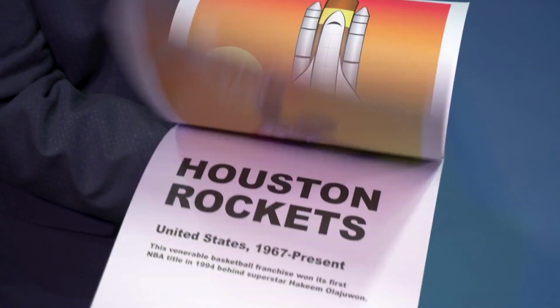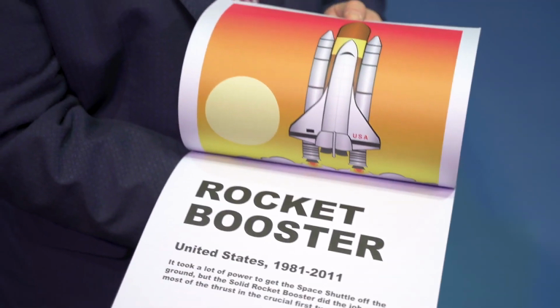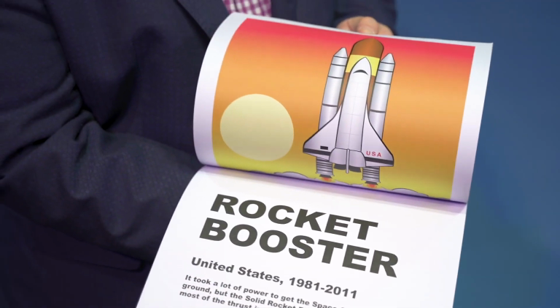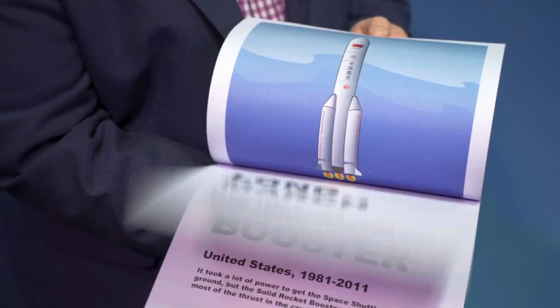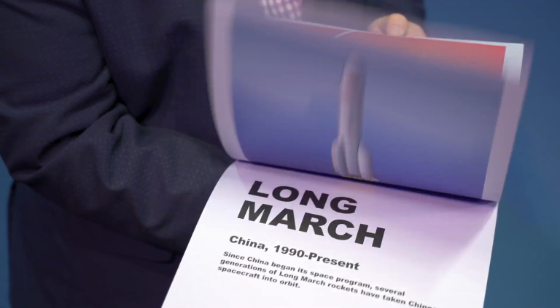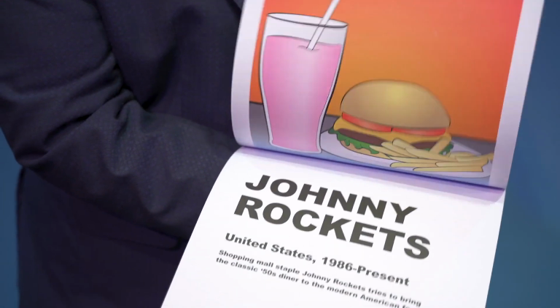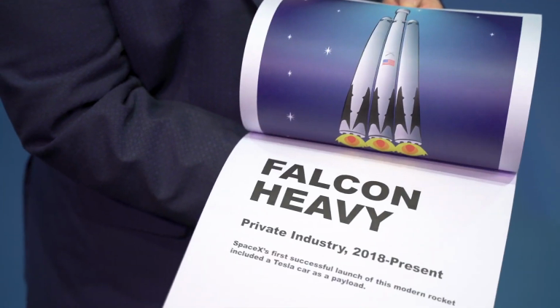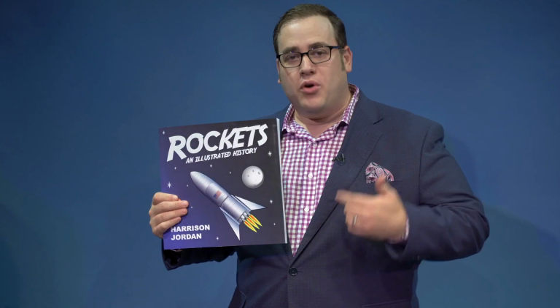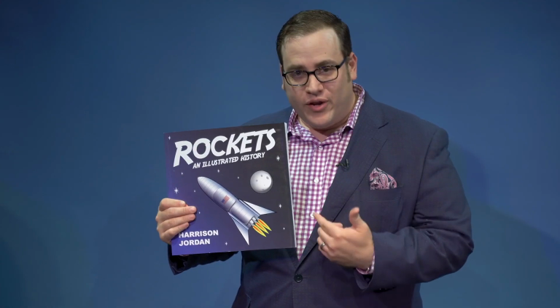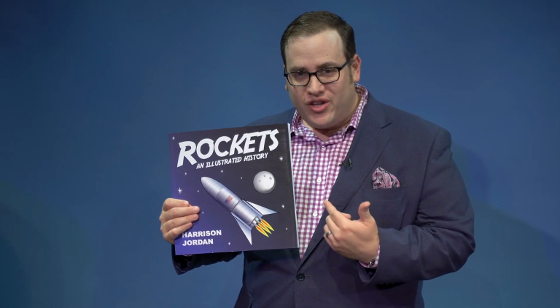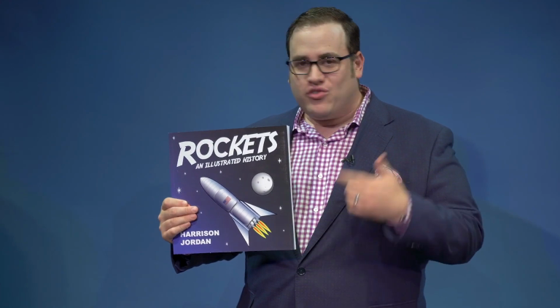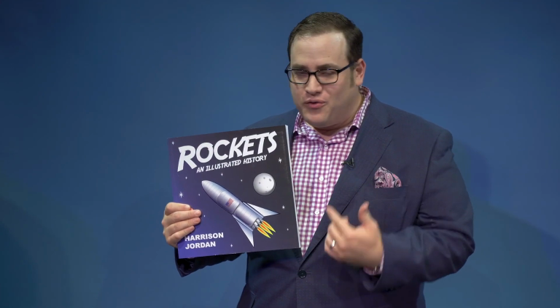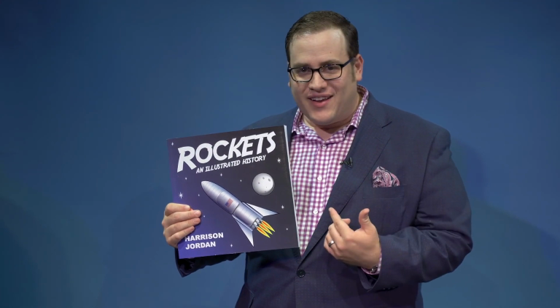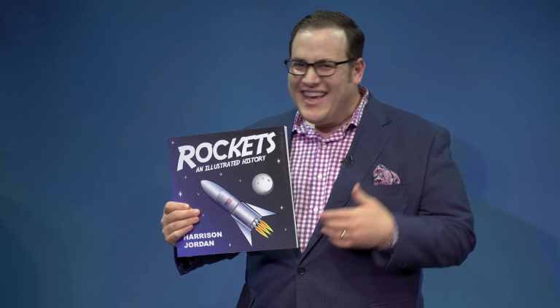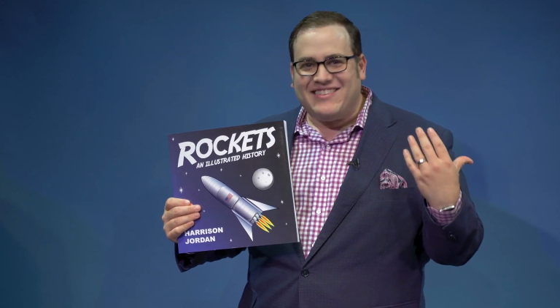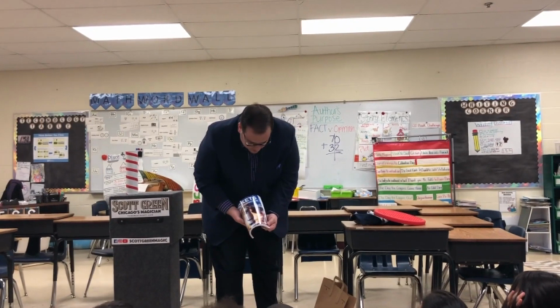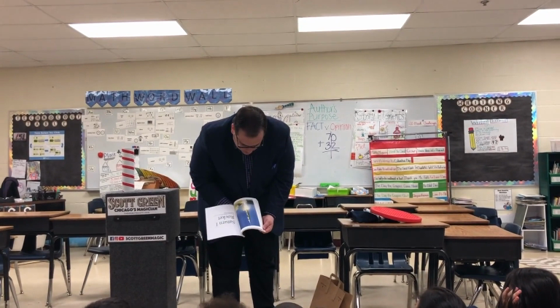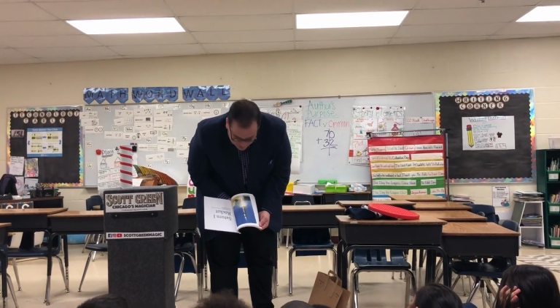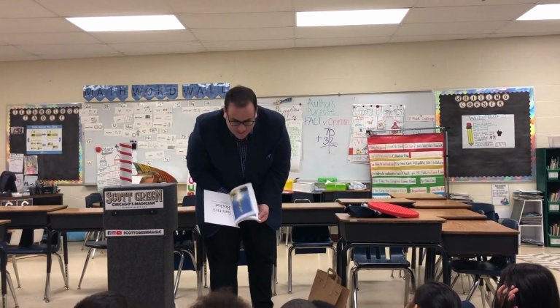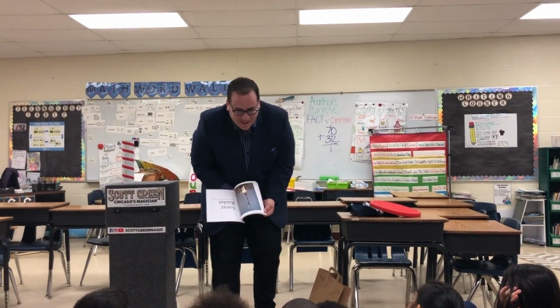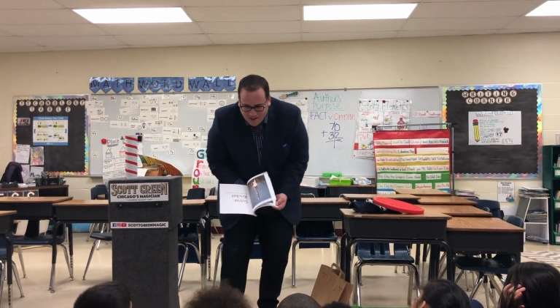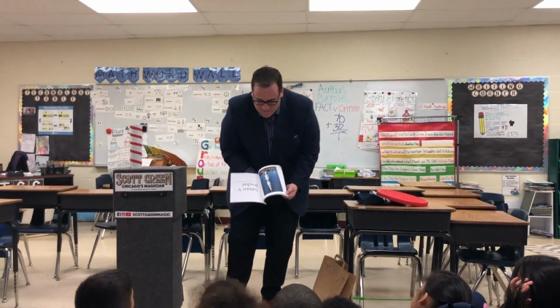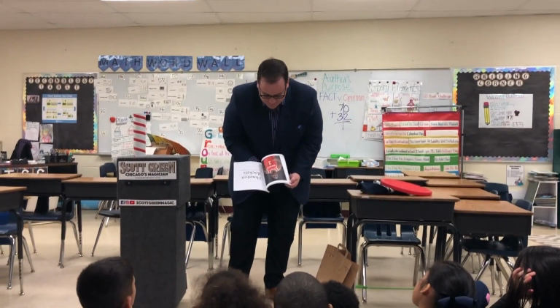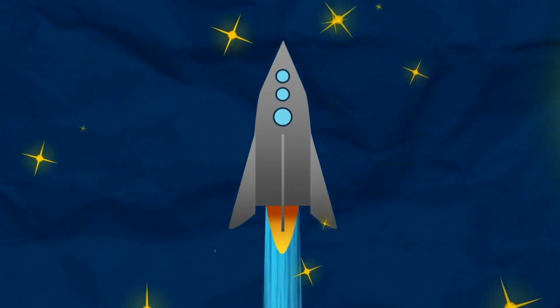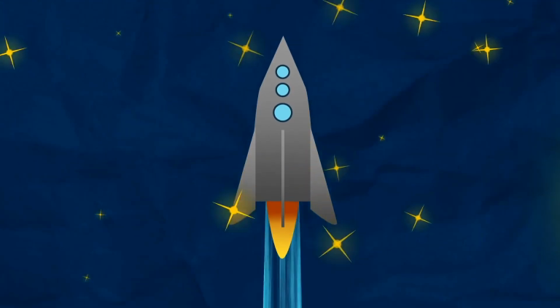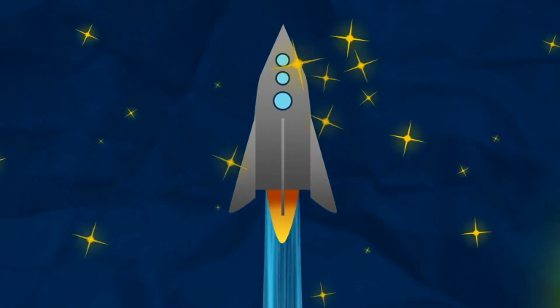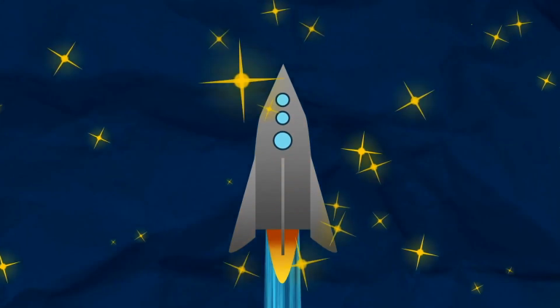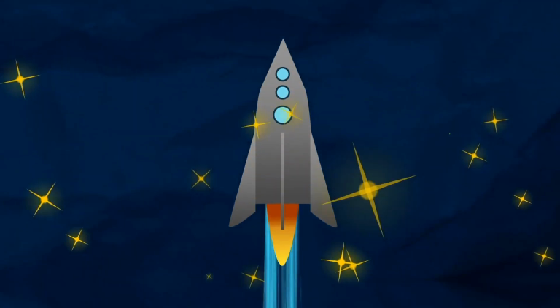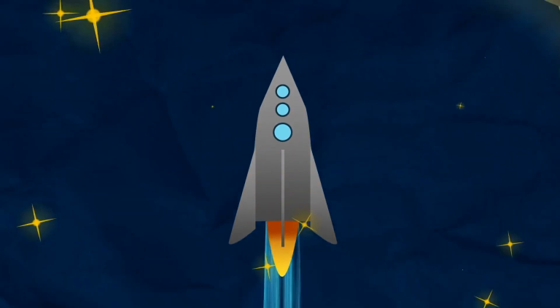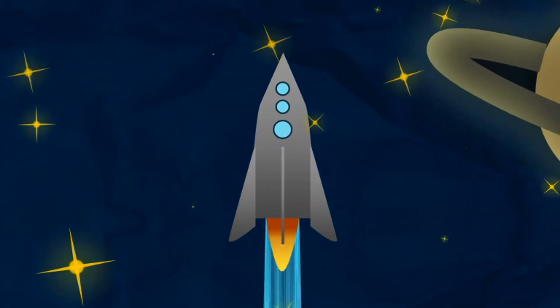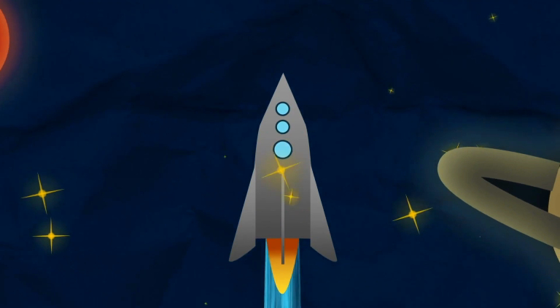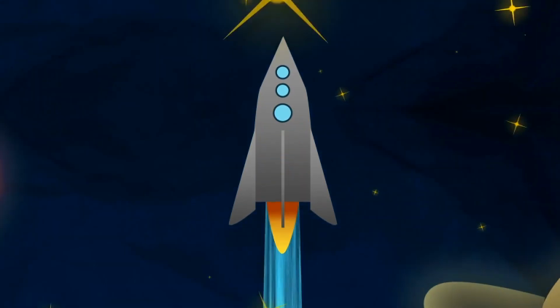Whether you're performing in person or virtual, Rocketbook is original, it's really fooling, and kids love it. Blast your show out of this world with The Rocketbook.